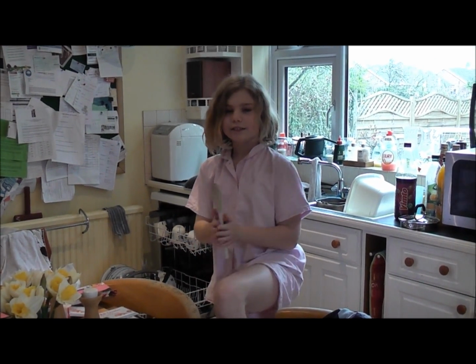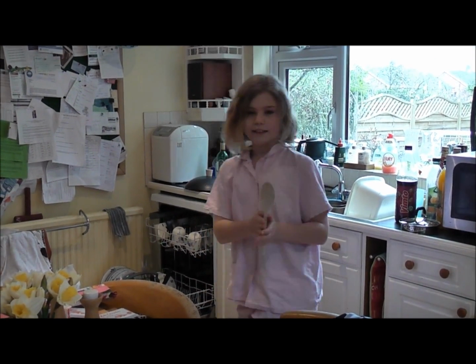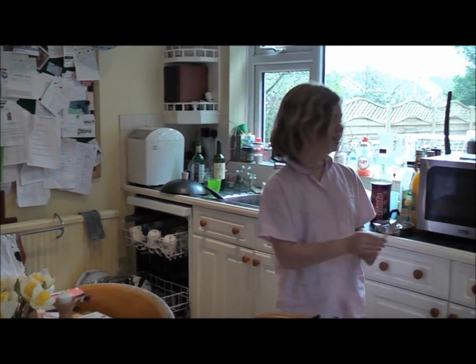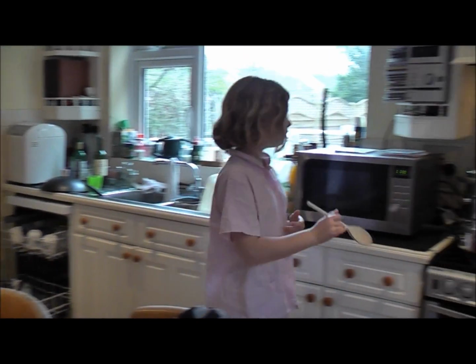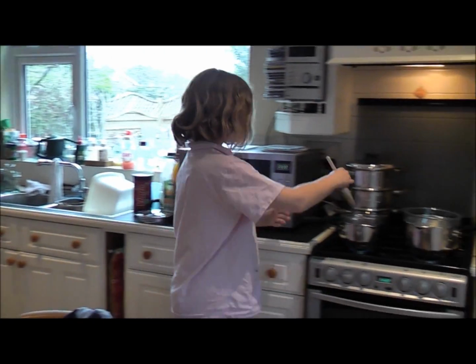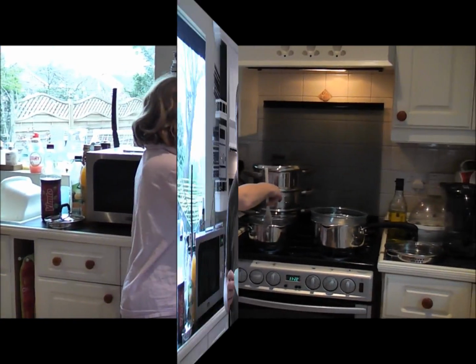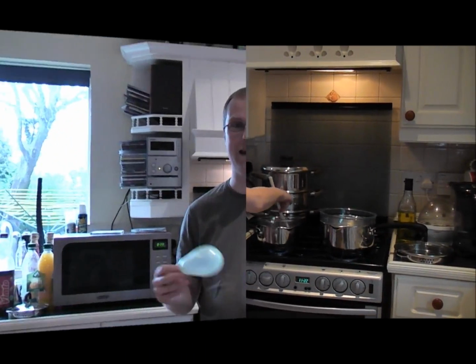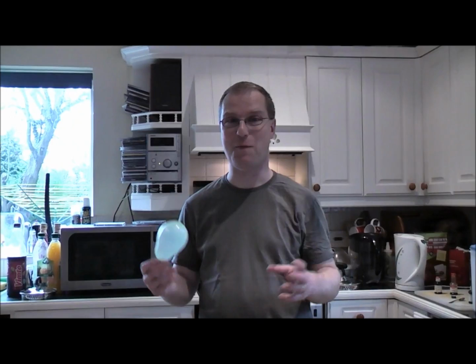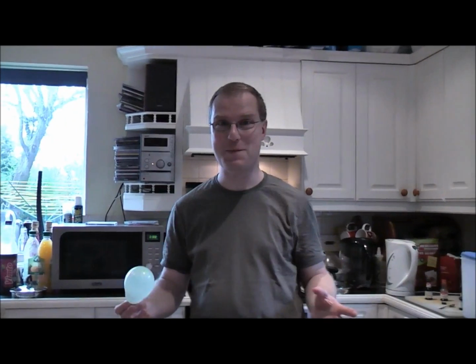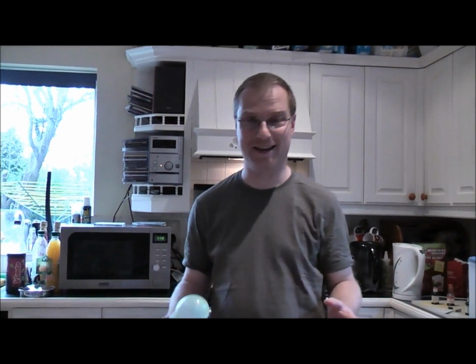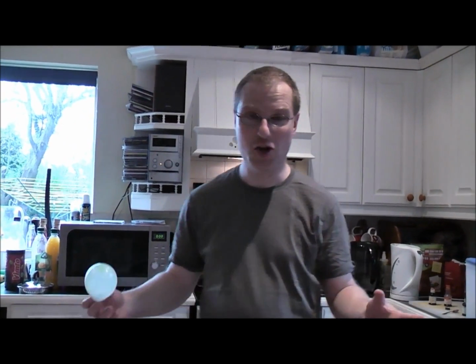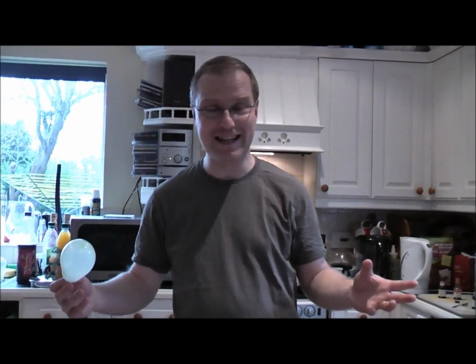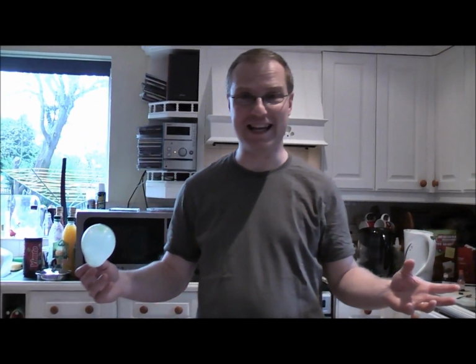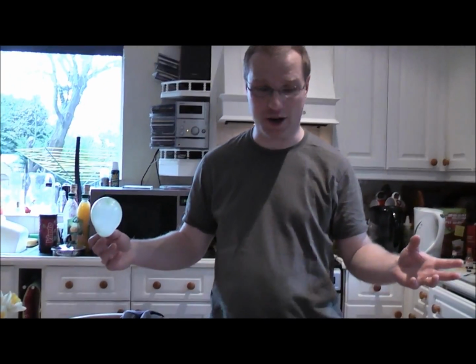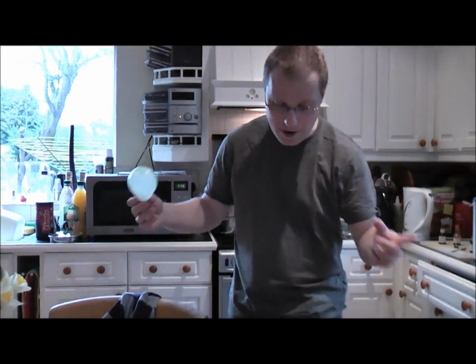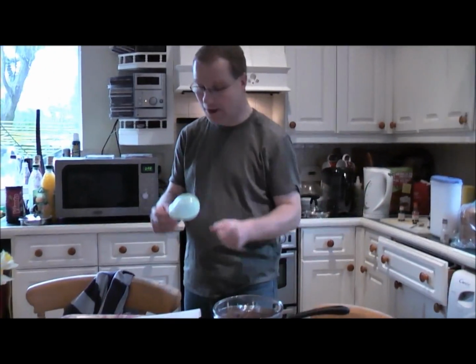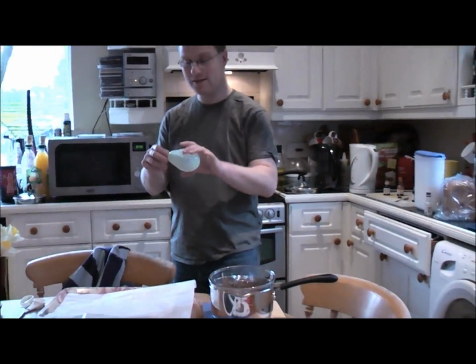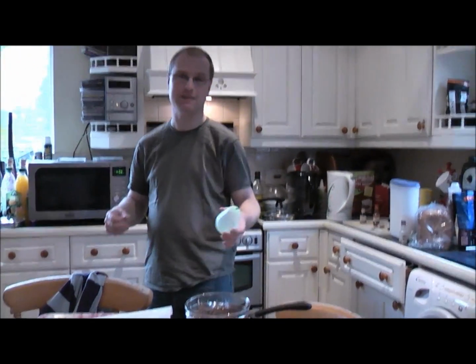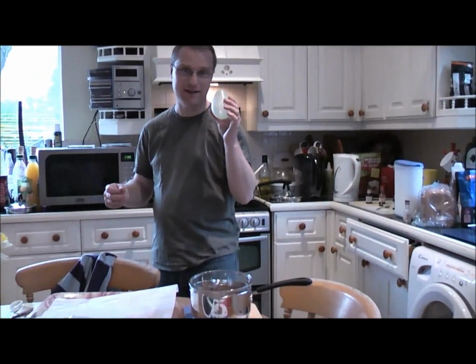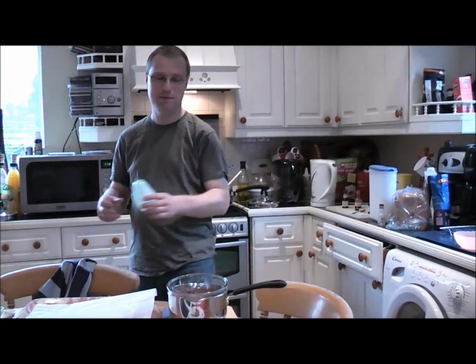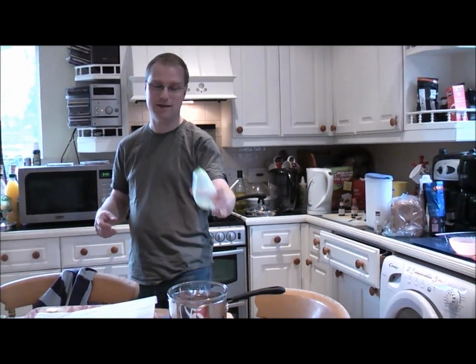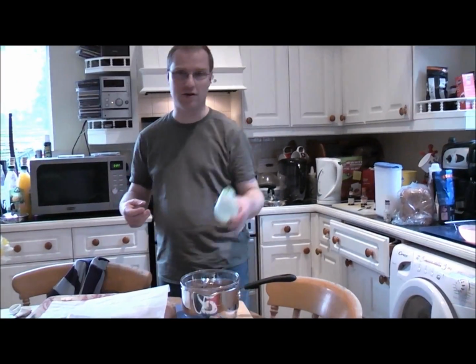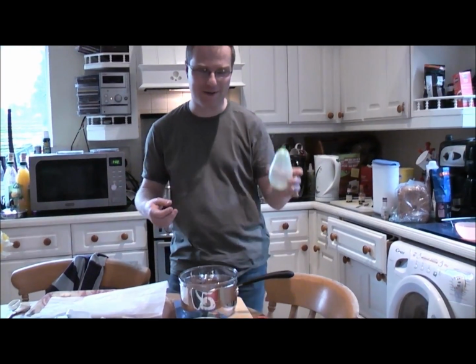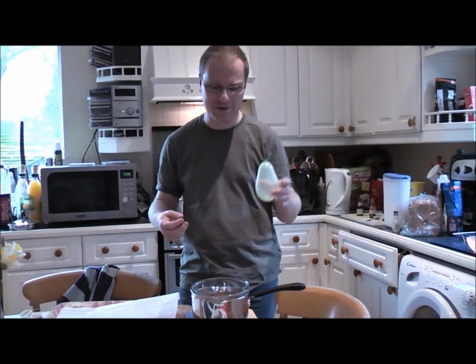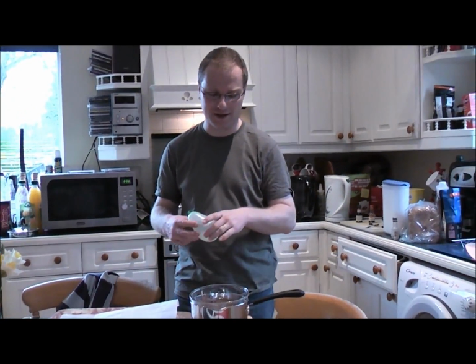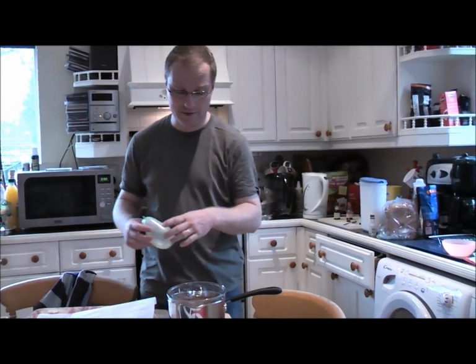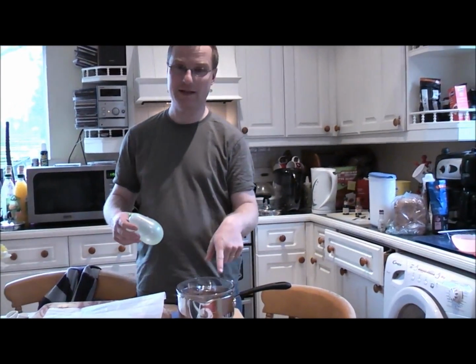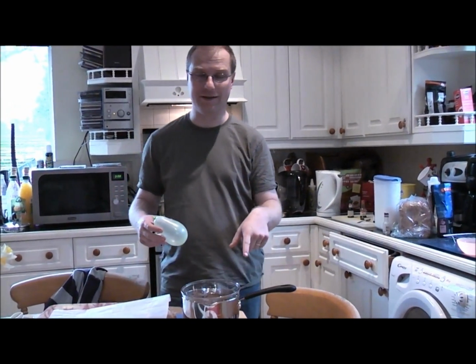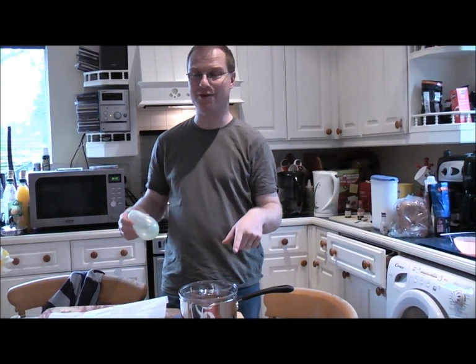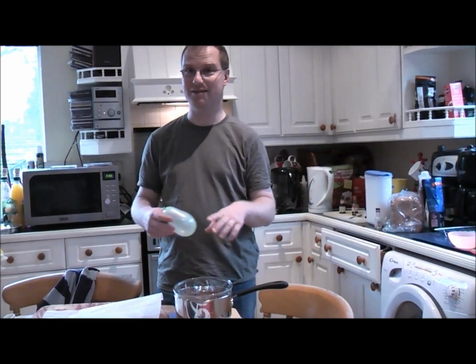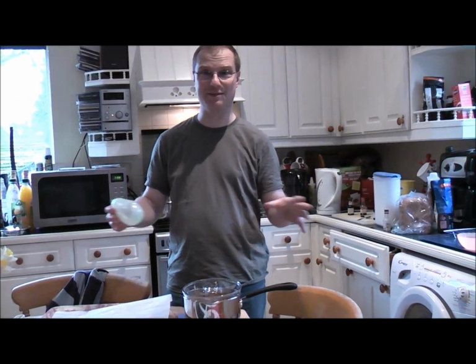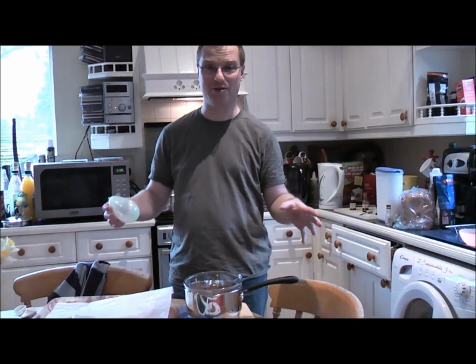Well, we'll be back shortly to see how you're getting on. Hello and welcome back to Ready Steady Cook. We're just at the stage where we're going to dip the balloon into the chocolate and I'm going to have the first go. We've got — well, not plain chocolate, it's milk chocolate.